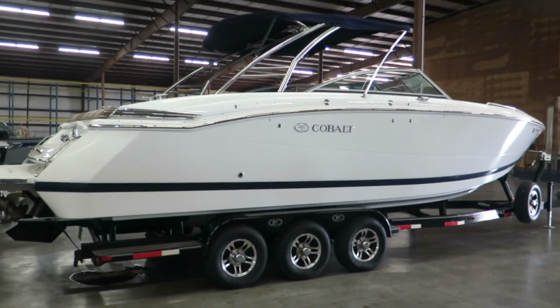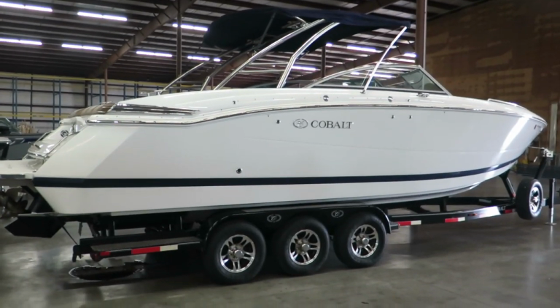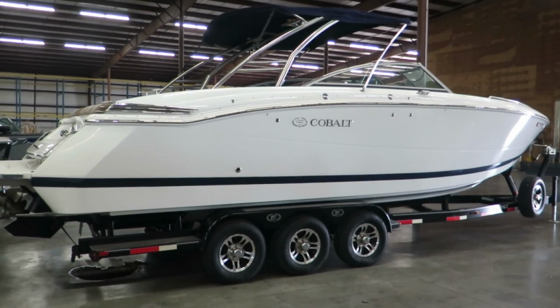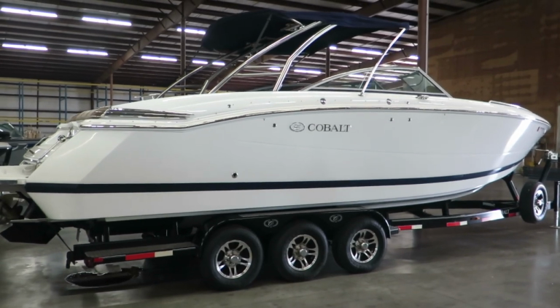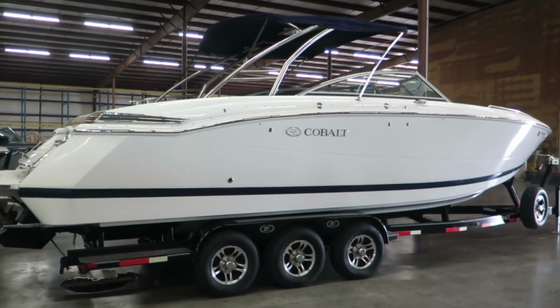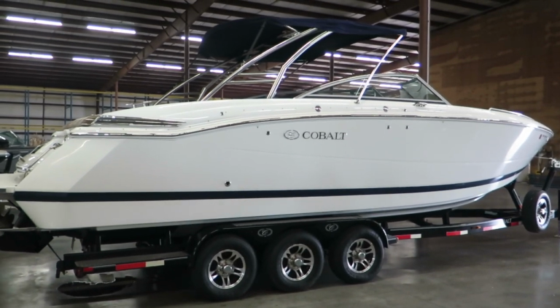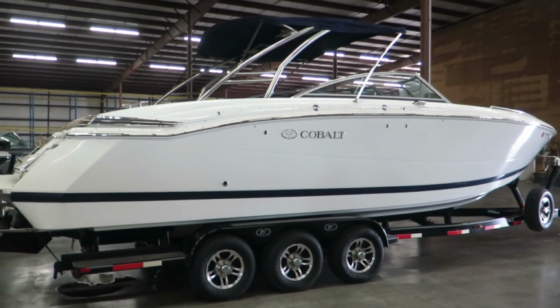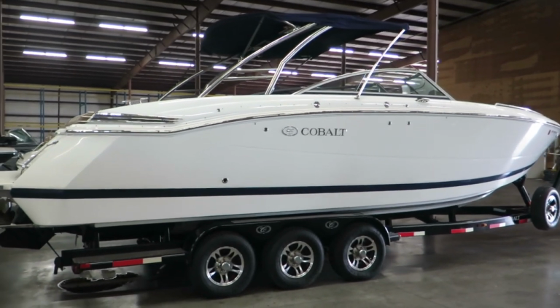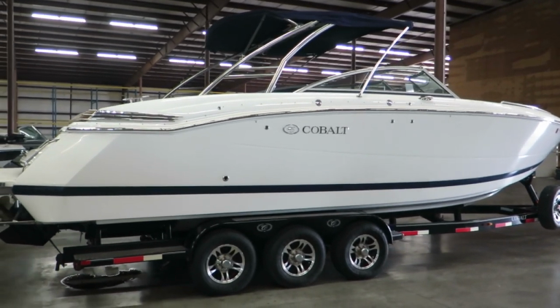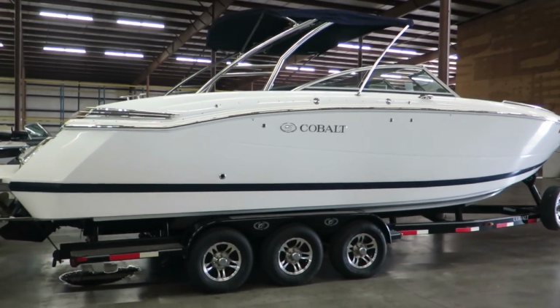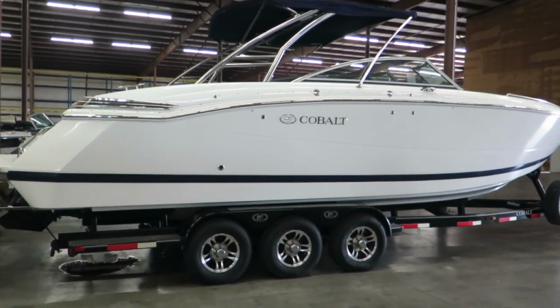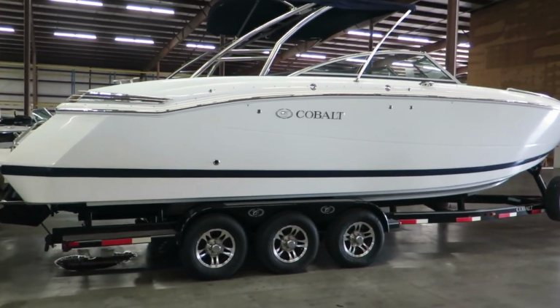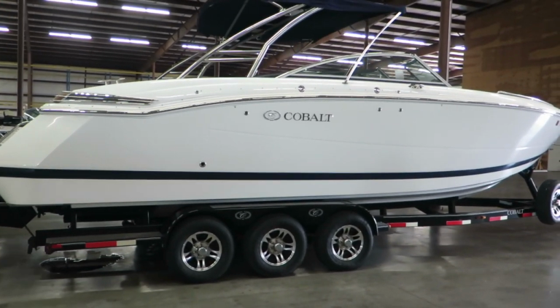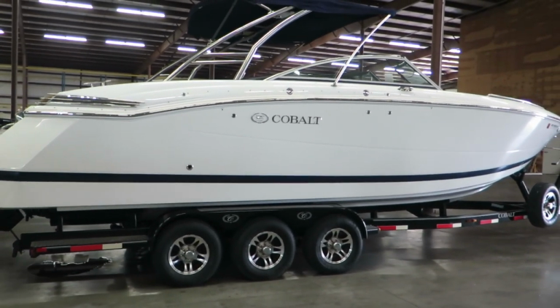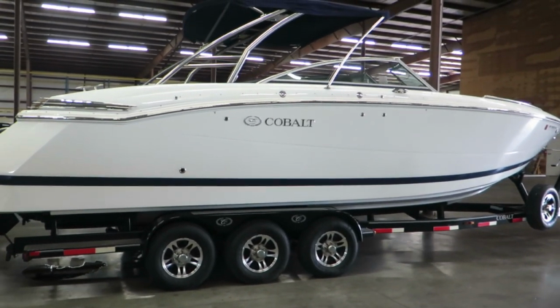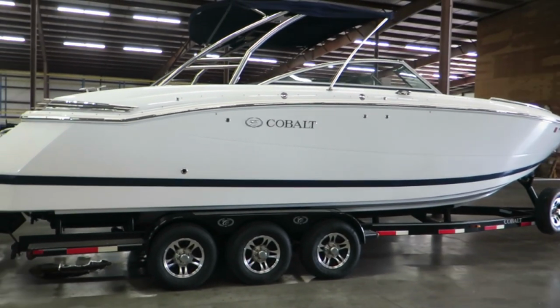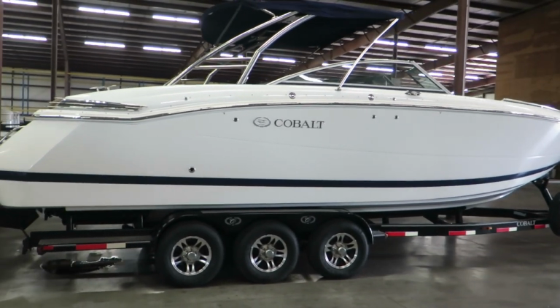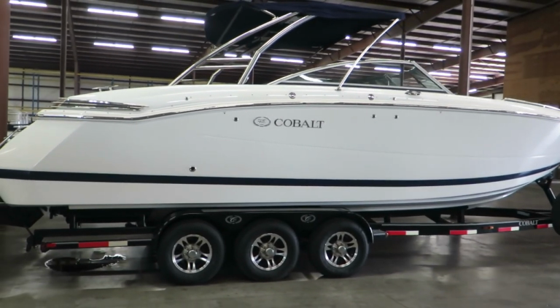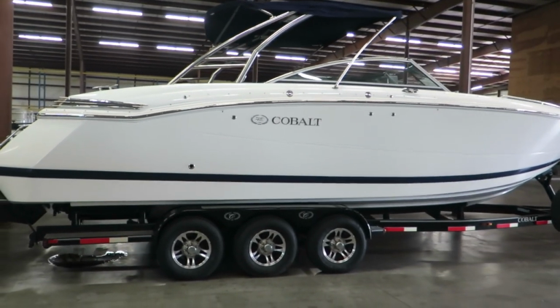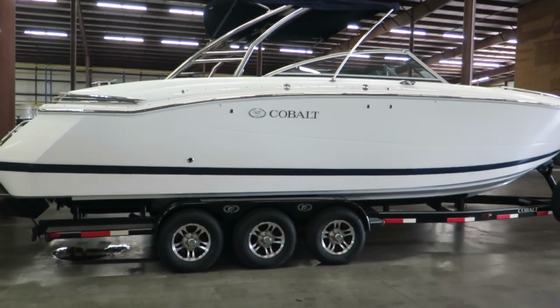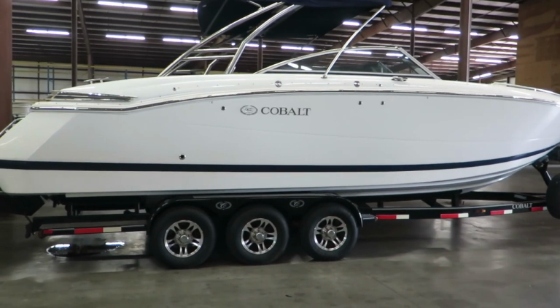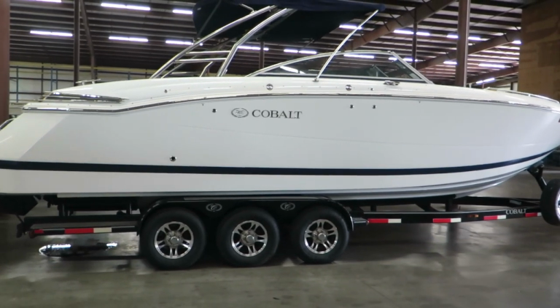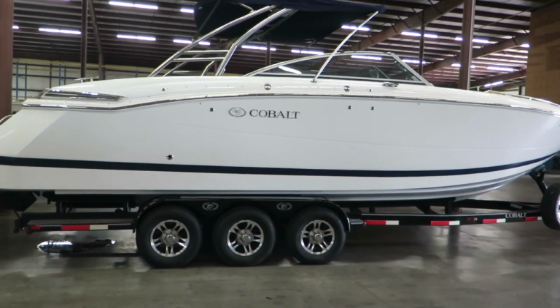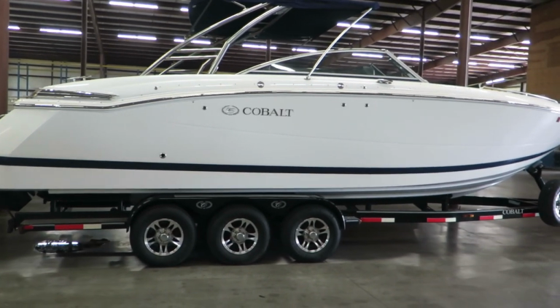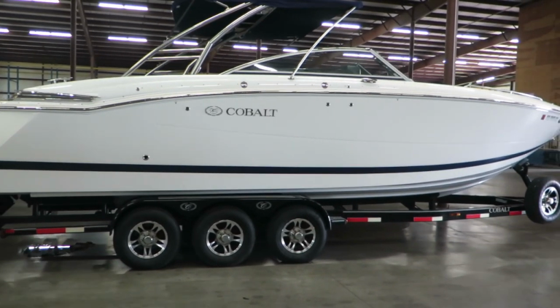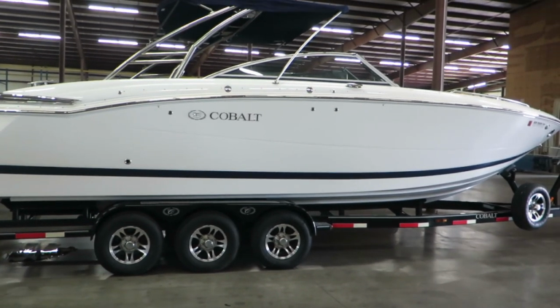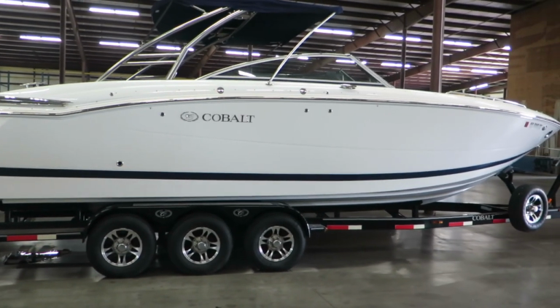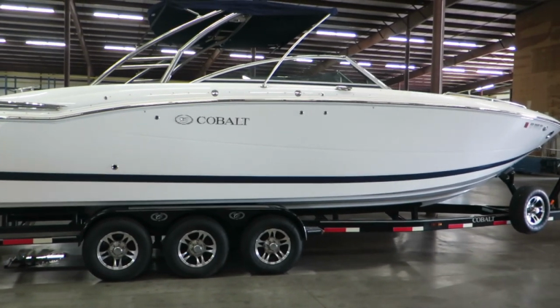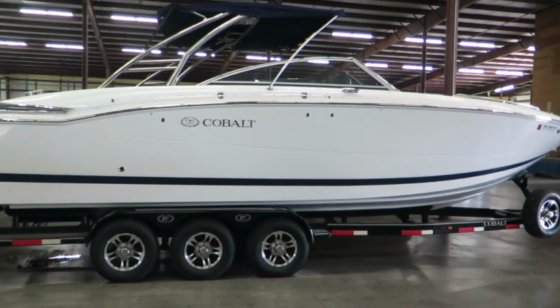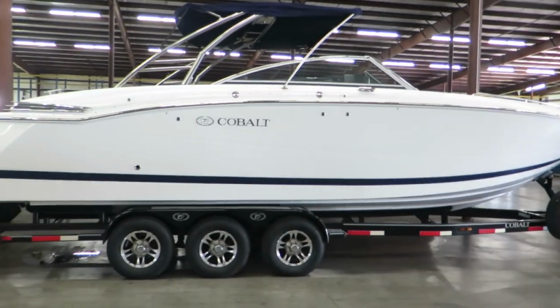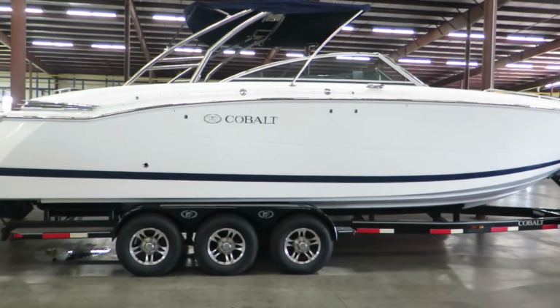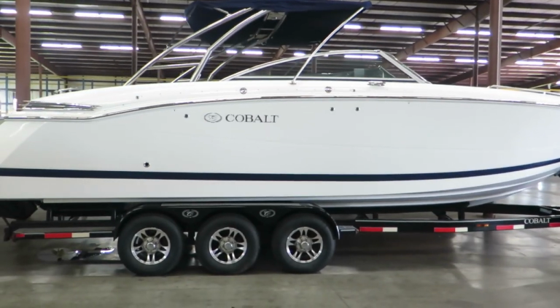My name is Dan Pergett, sales consultant with MarineMax here in Rogers, Minnesota. Come by and check out this used boat or any of our other used or new inventory we have on our lot. Hope to see you soon.